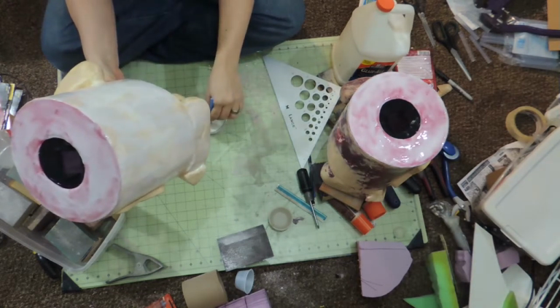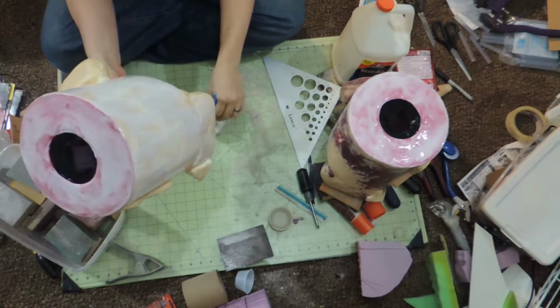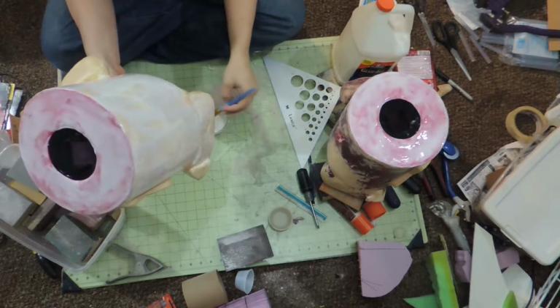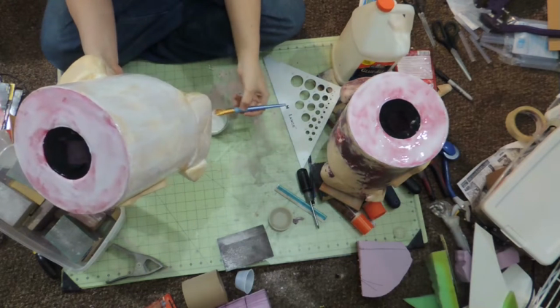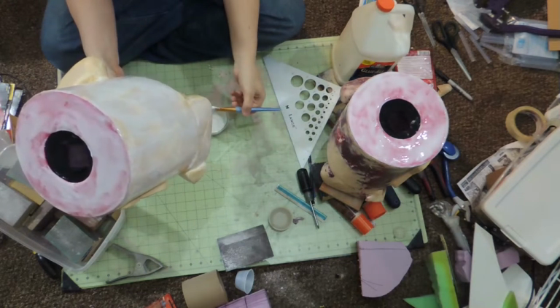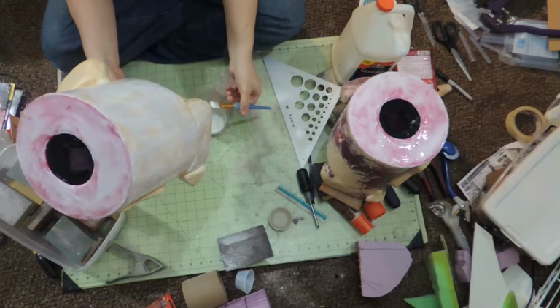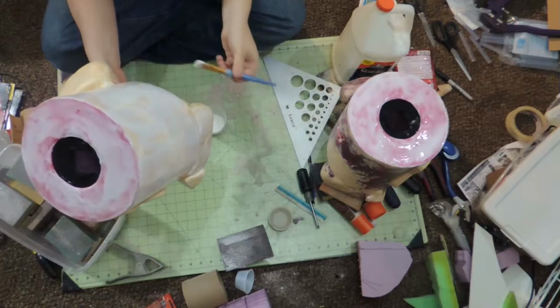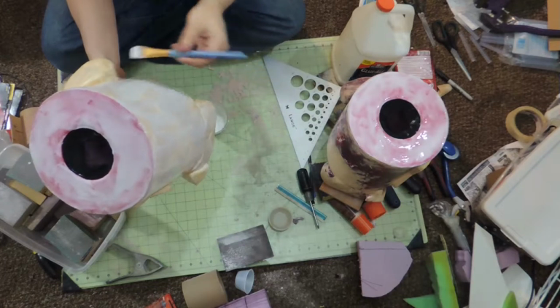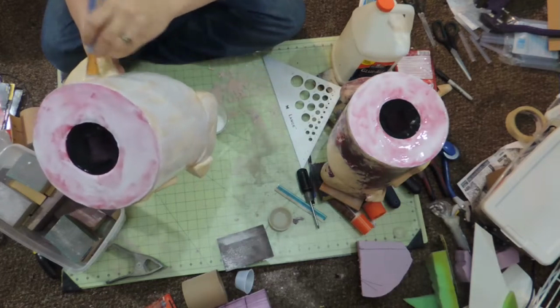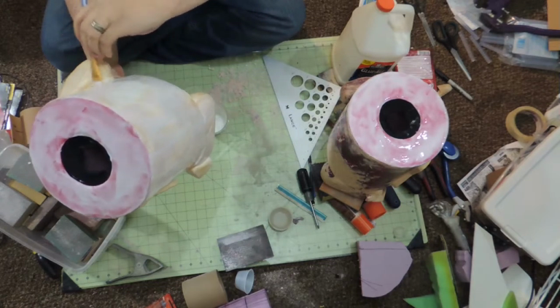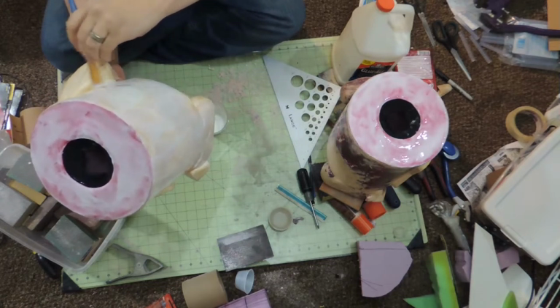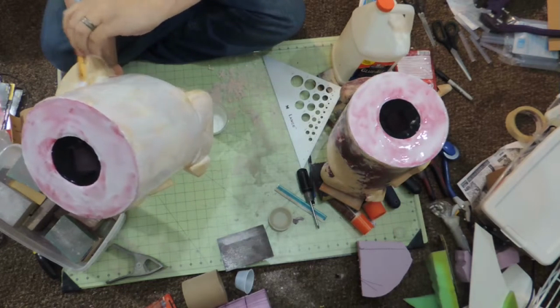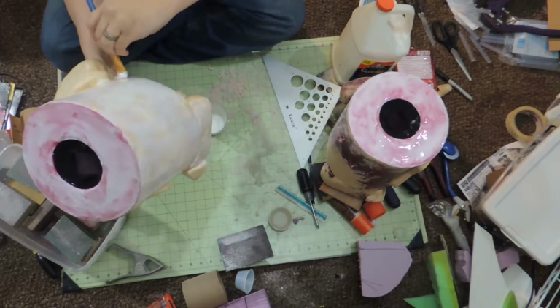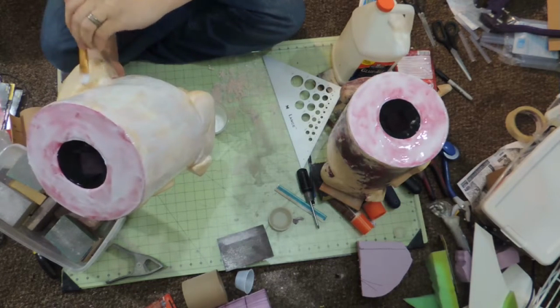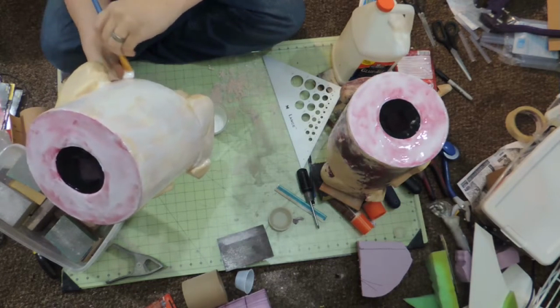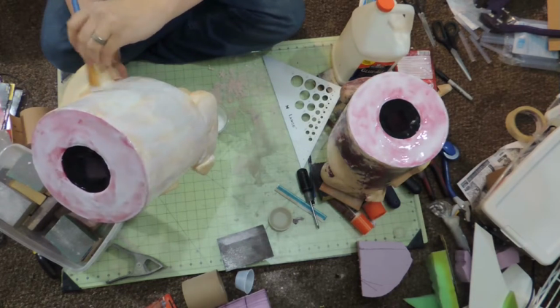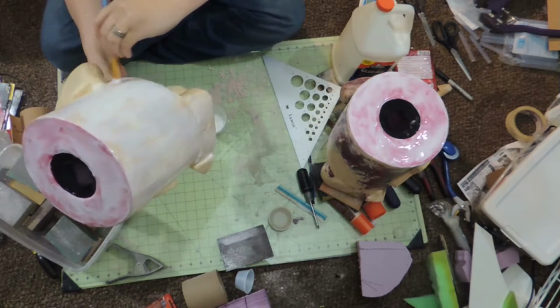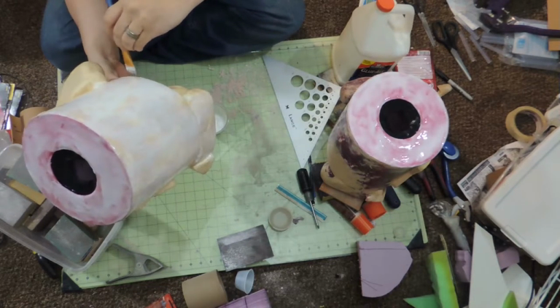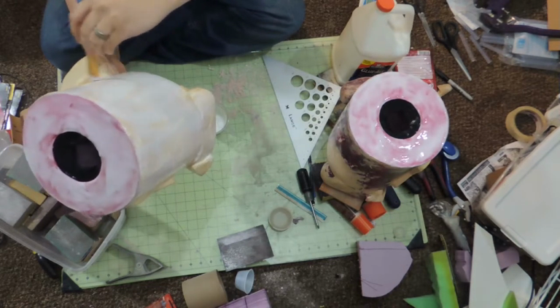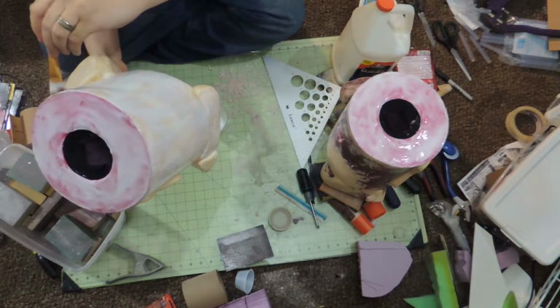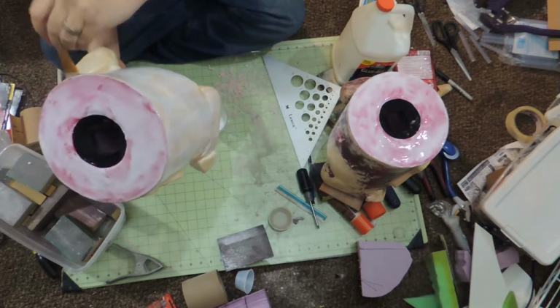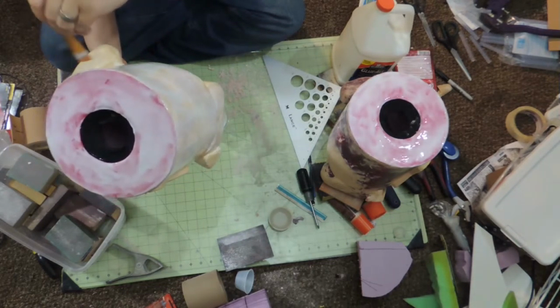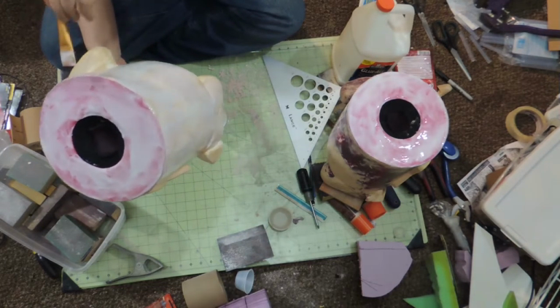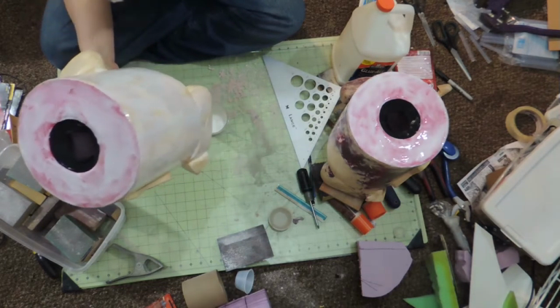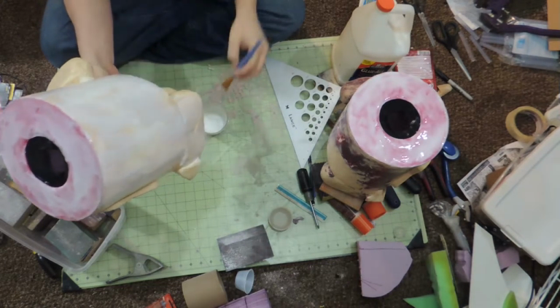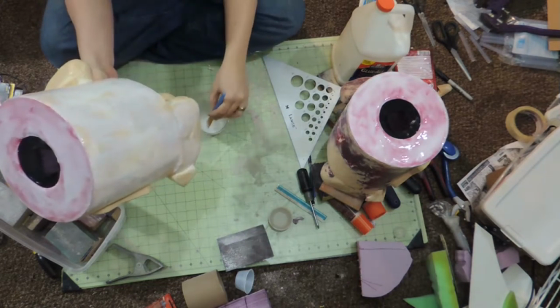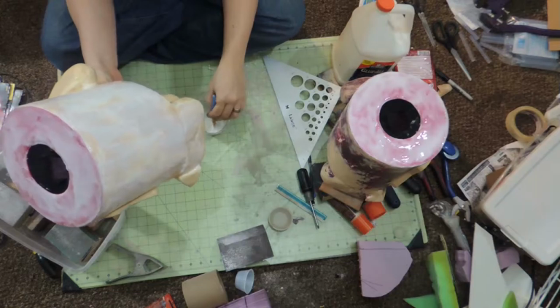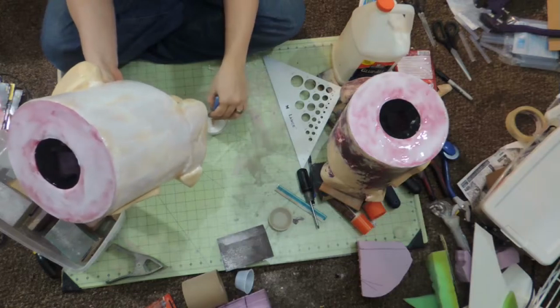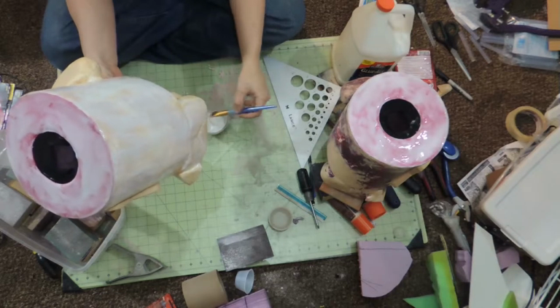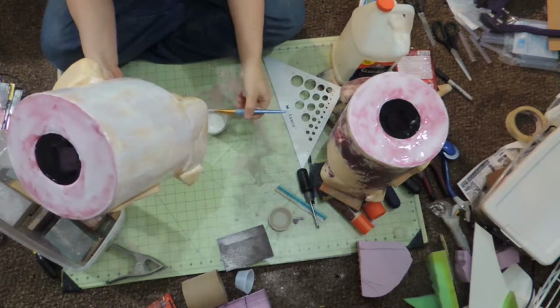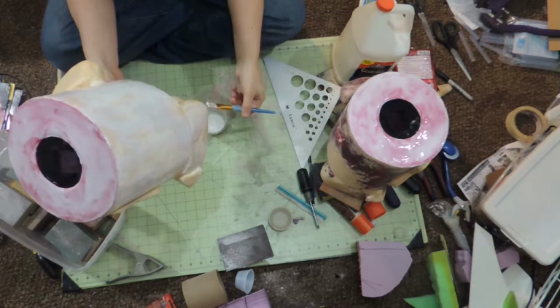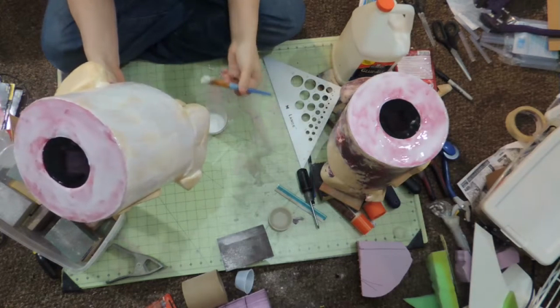Just to kind of give it a glassy feel when you paint it — not for structural purposes, just to make sure the finish is nice and clean.